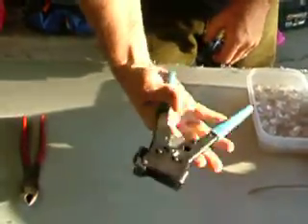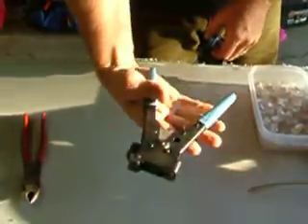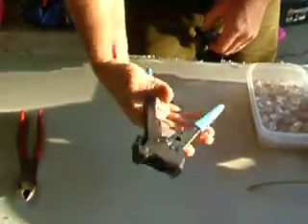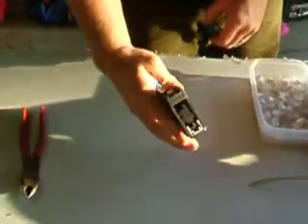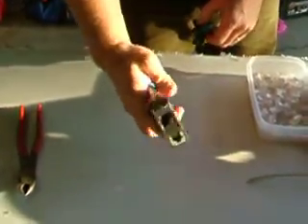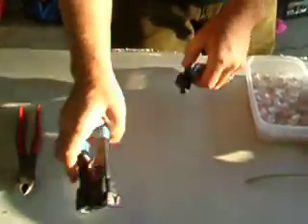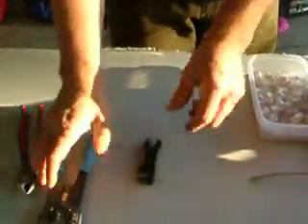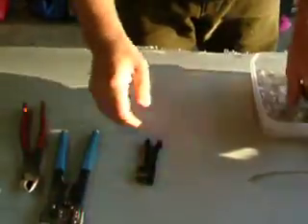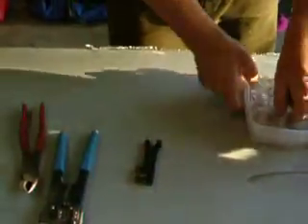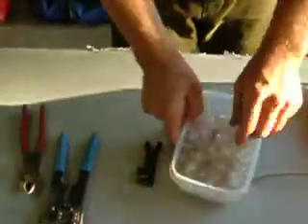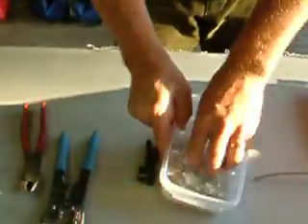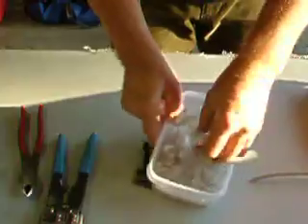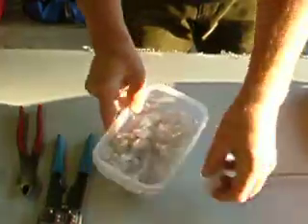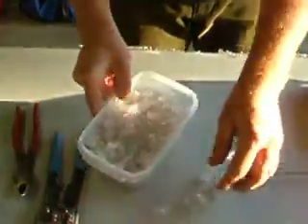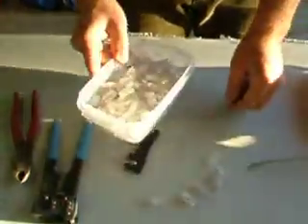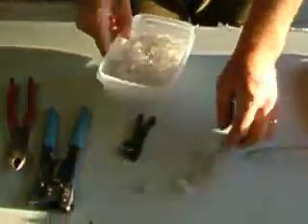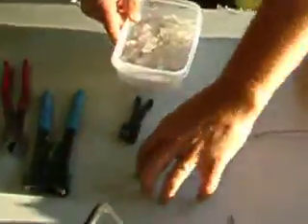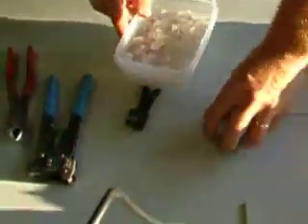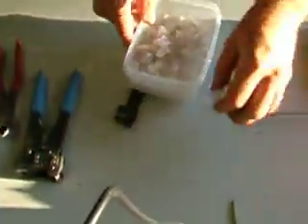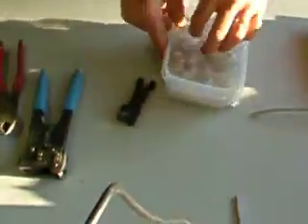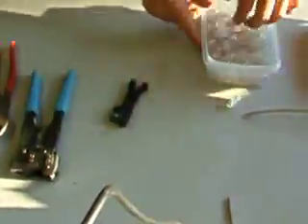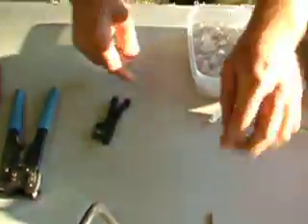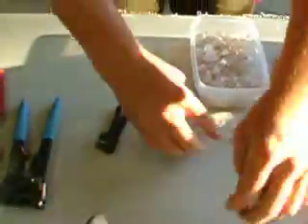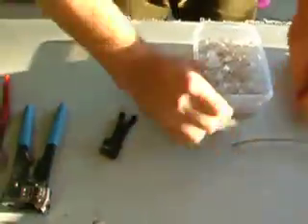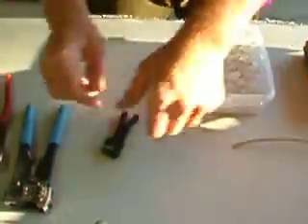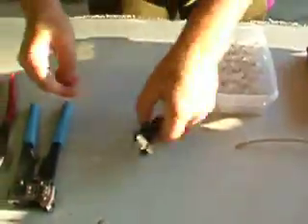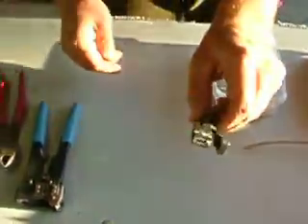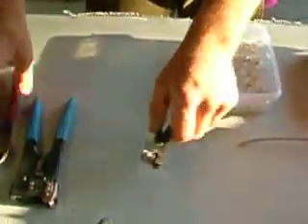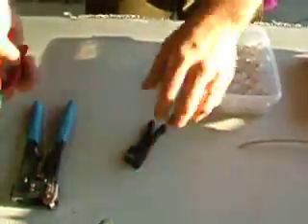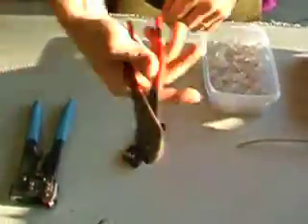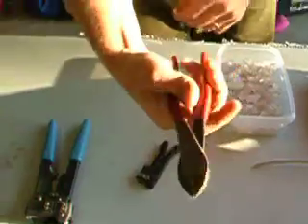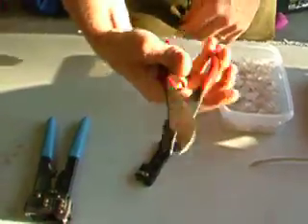Set out with some sort of crimper for RJ45 connectors. These are RJ45 connectors, otherwise known as ice cubes. Got some kind of stripper, some kind of cutter.